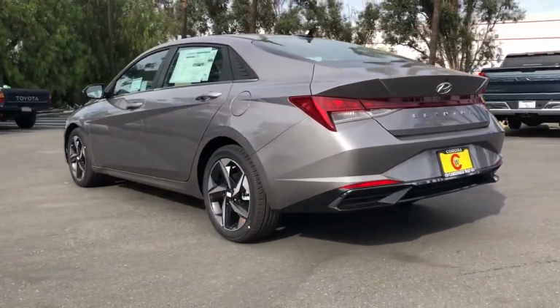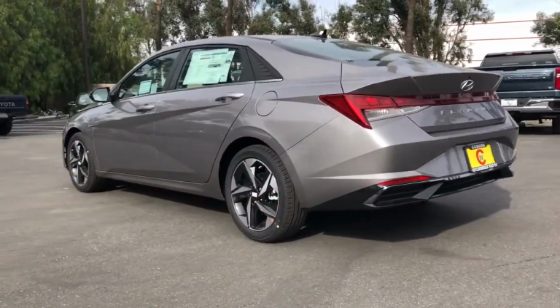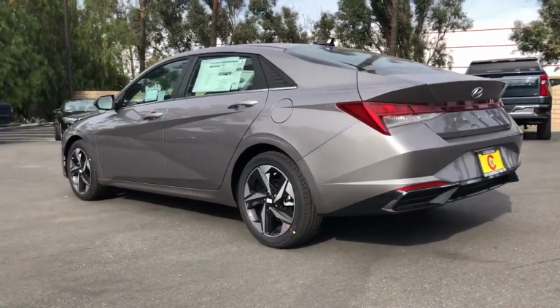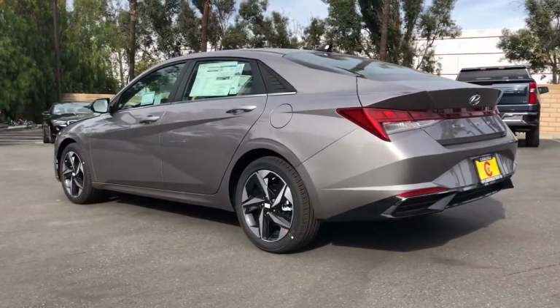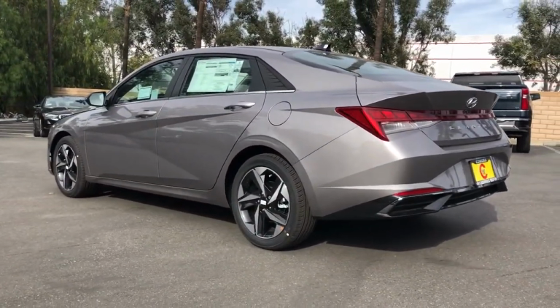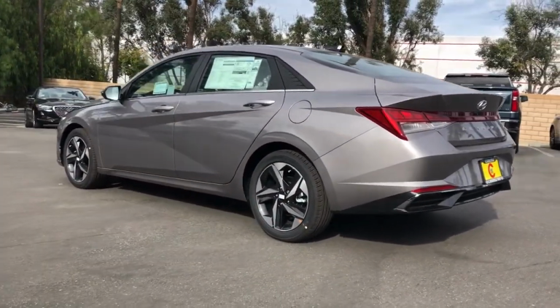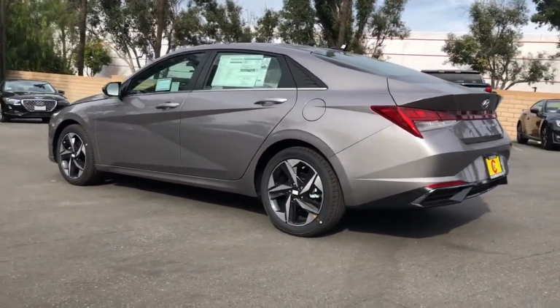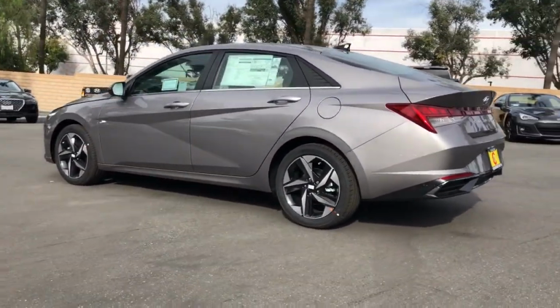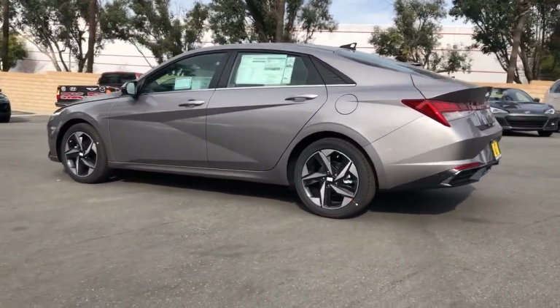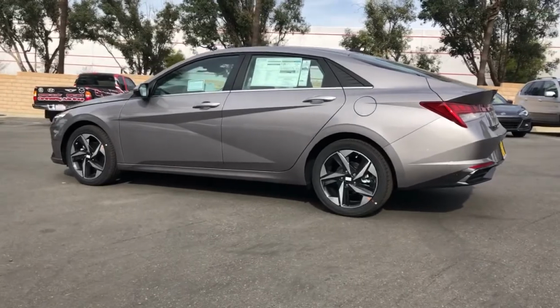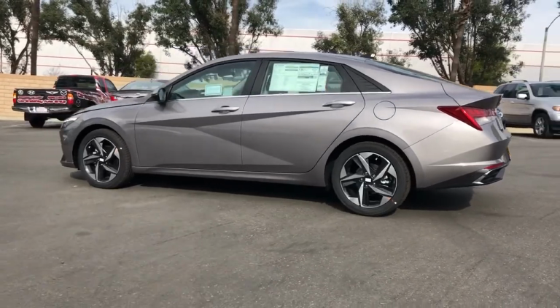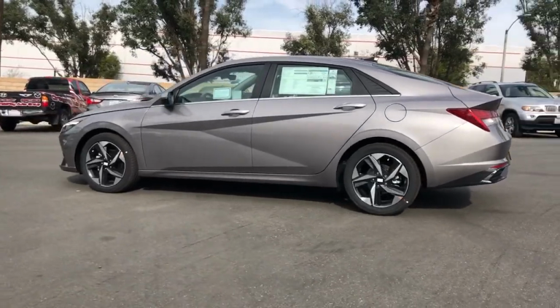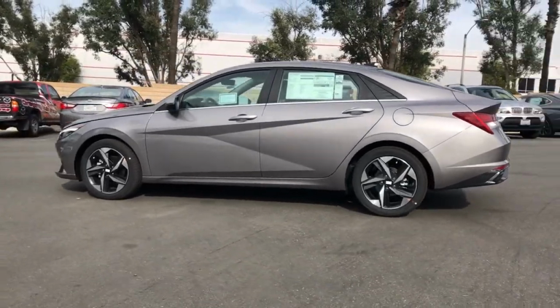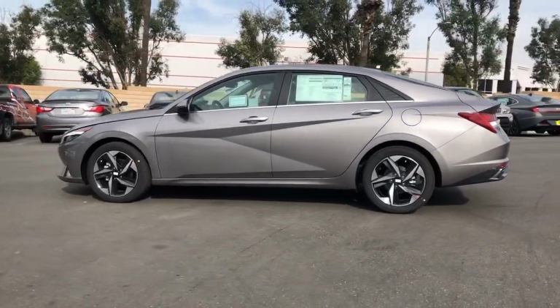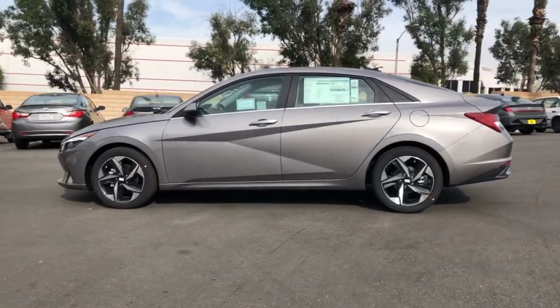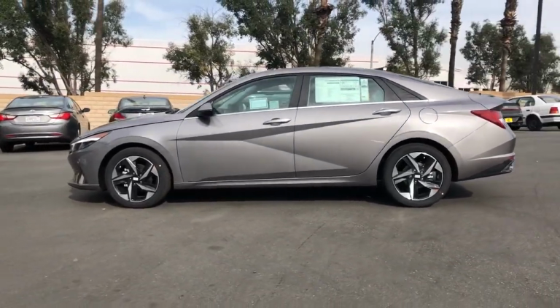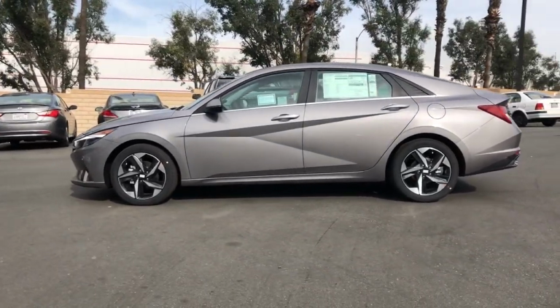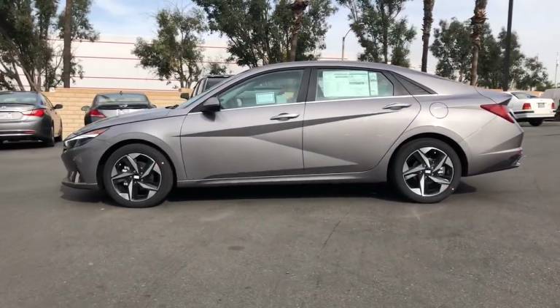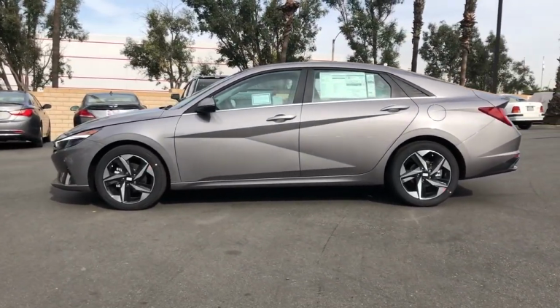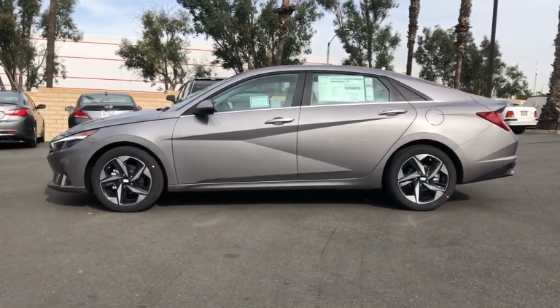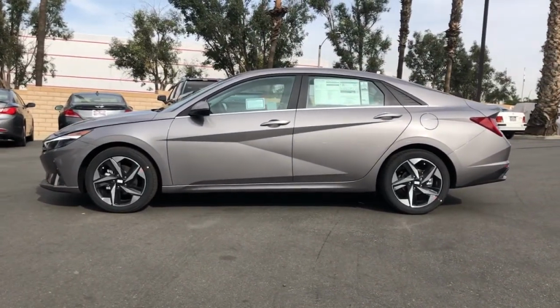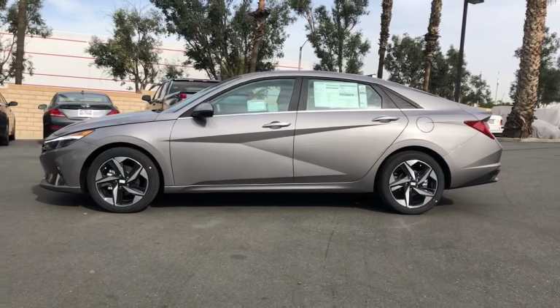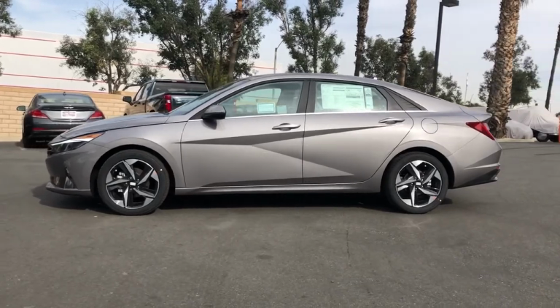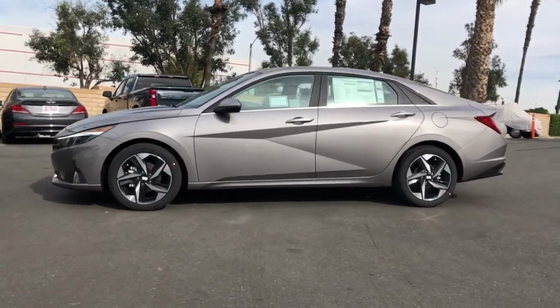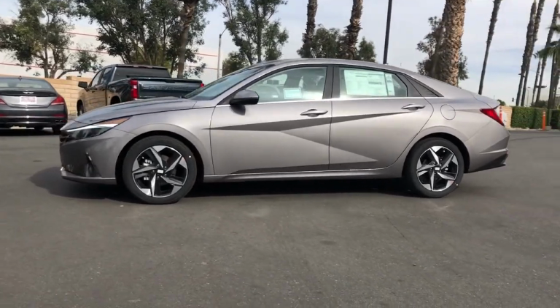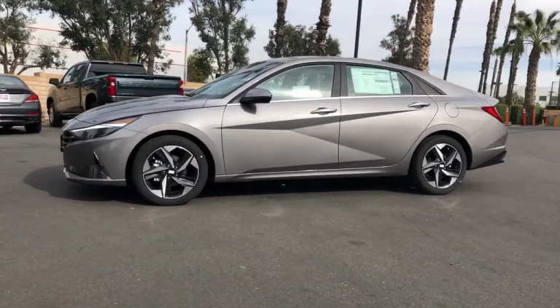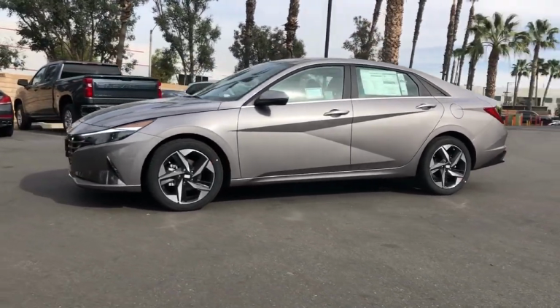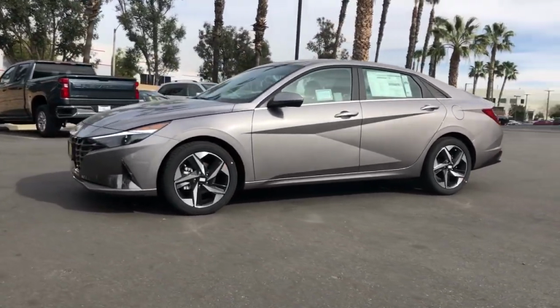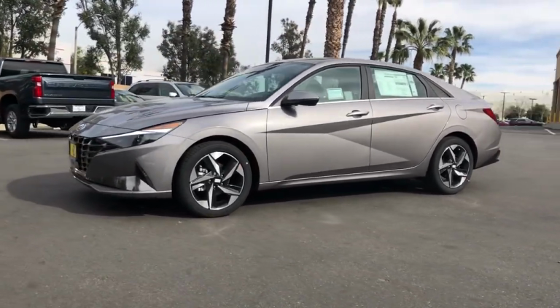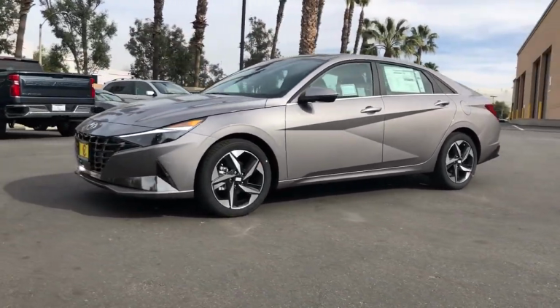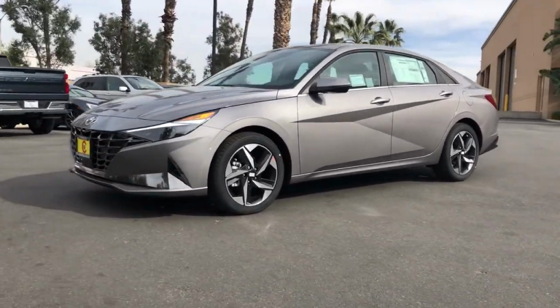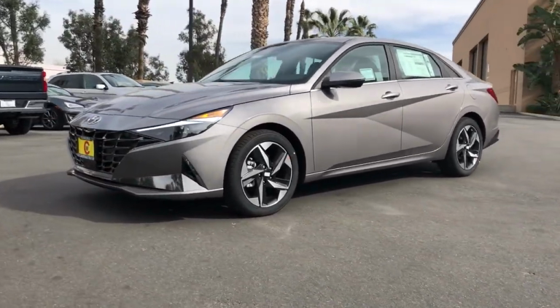These are just some of the great options this vehicle comes with: electronic stability control, trip computer, wheel locks, bucket seats, power windows, four-wheel disc brakes, and power steering.